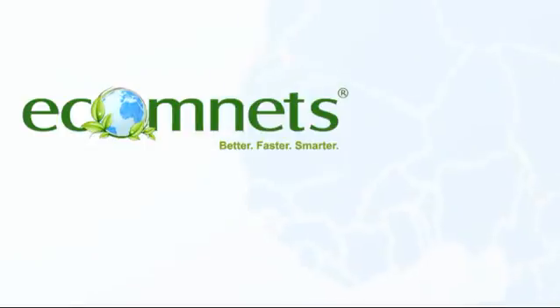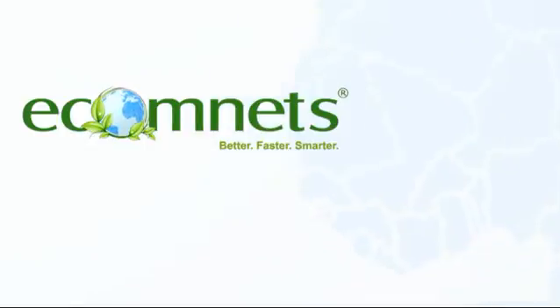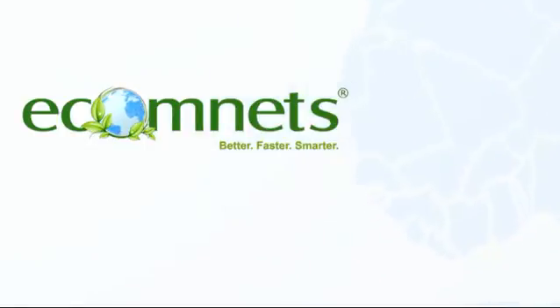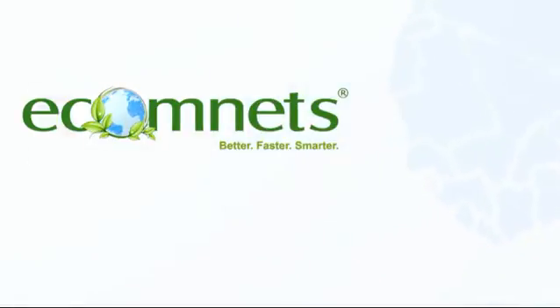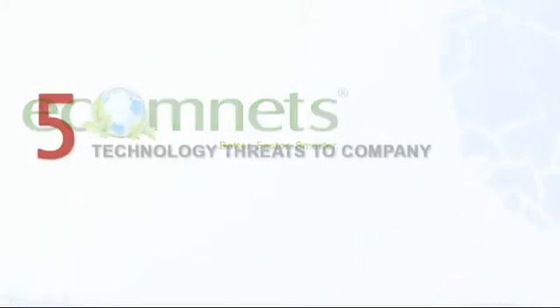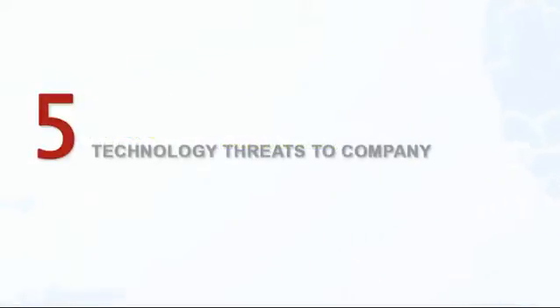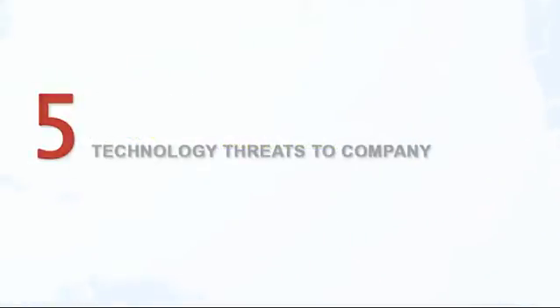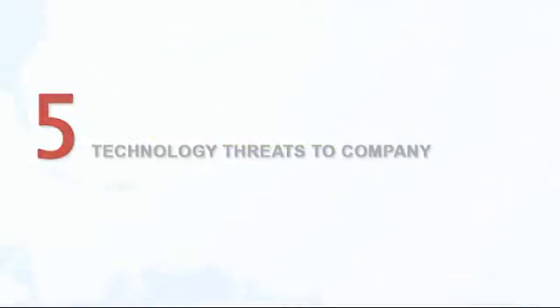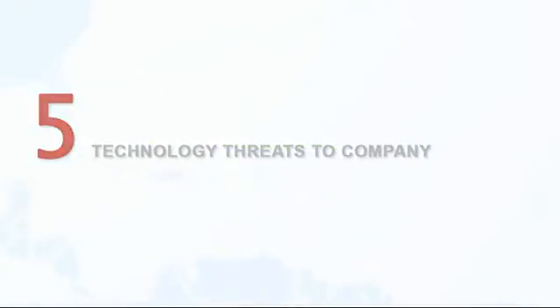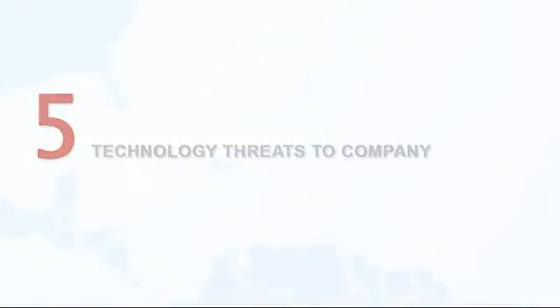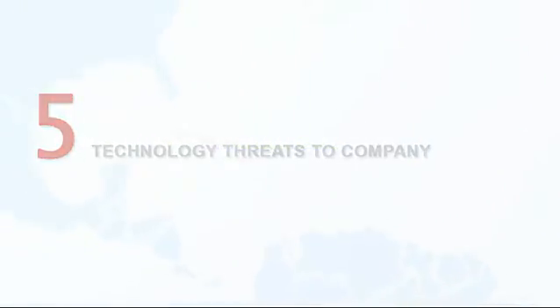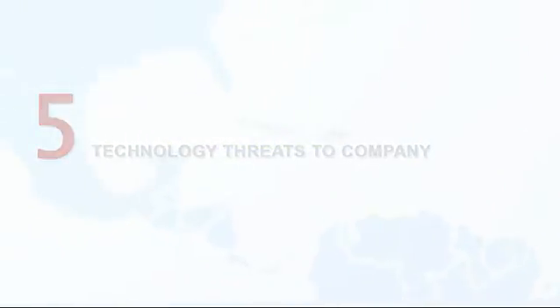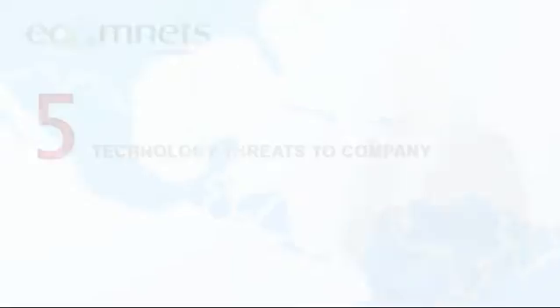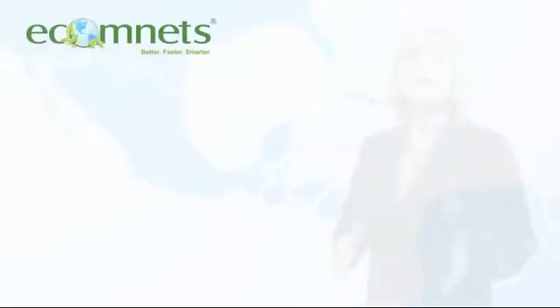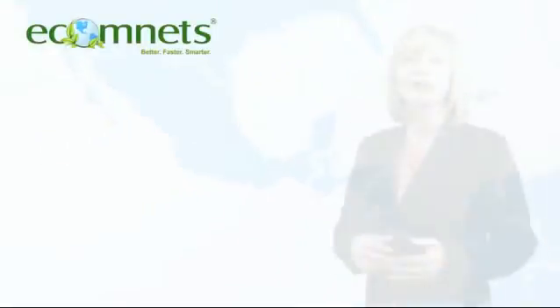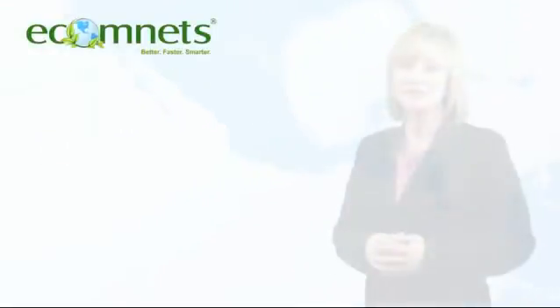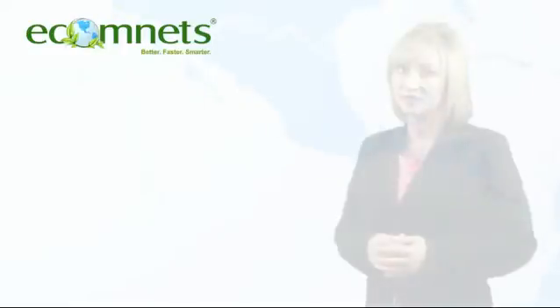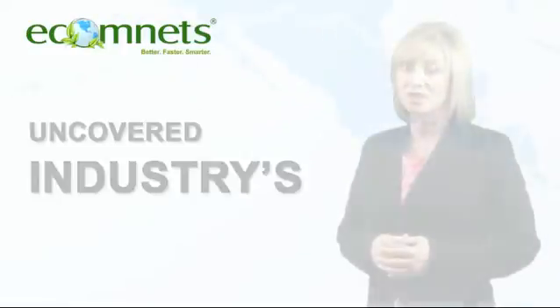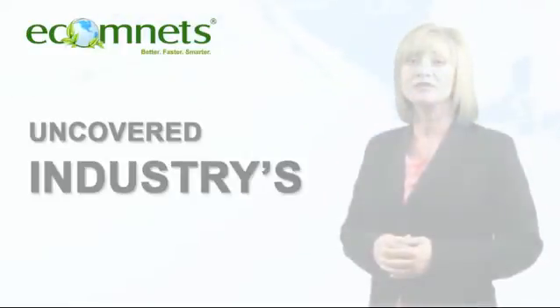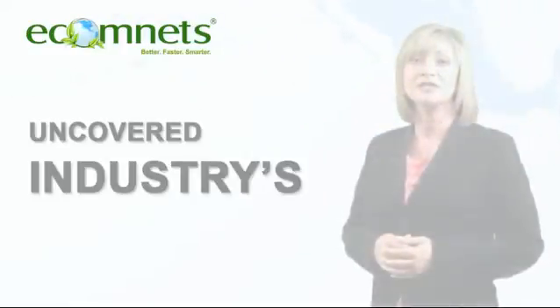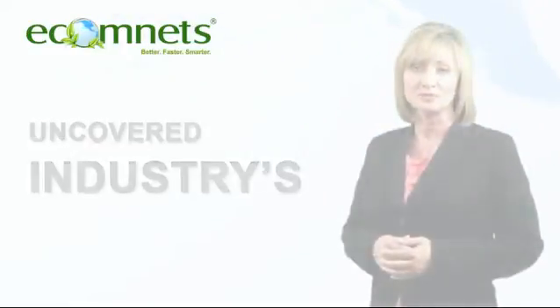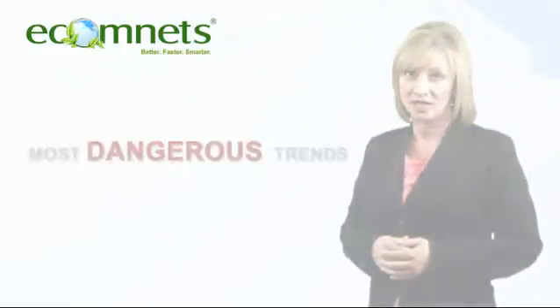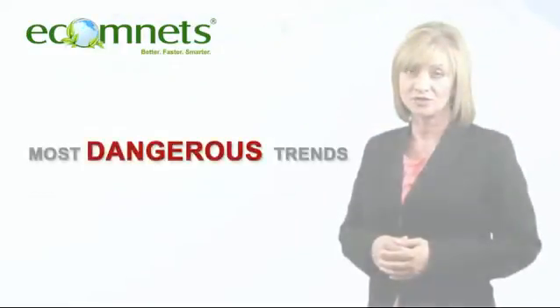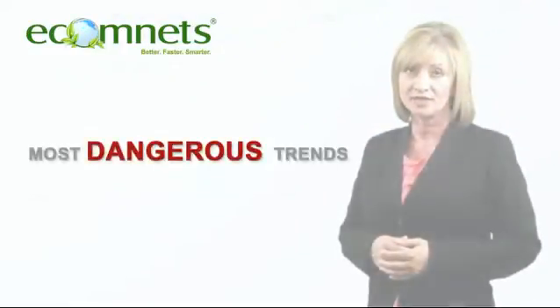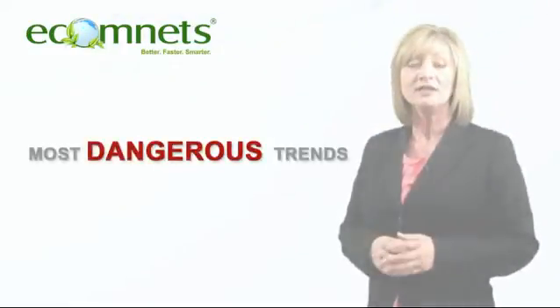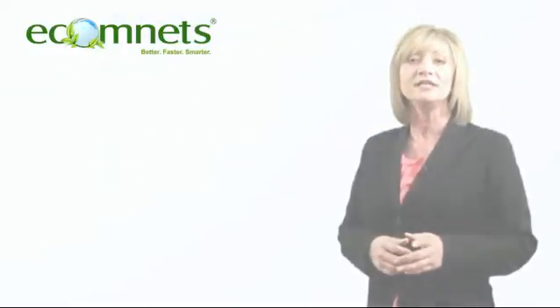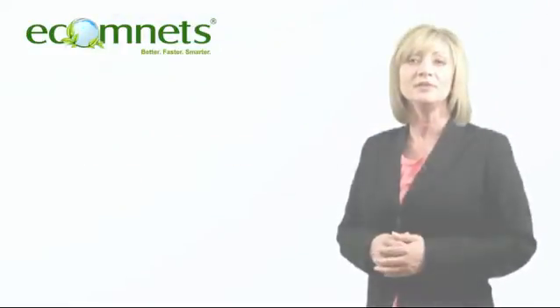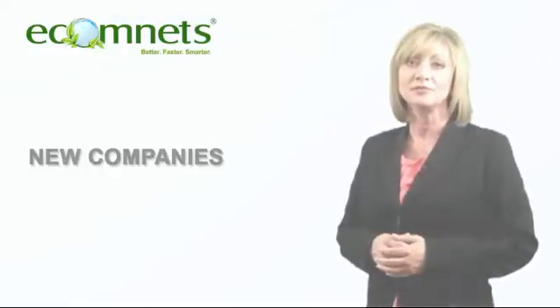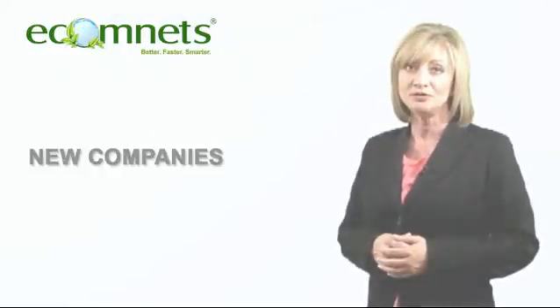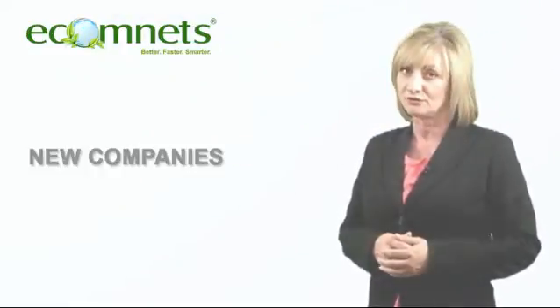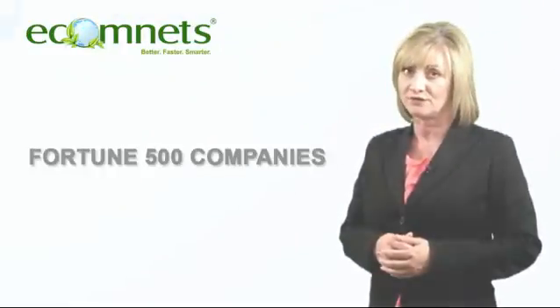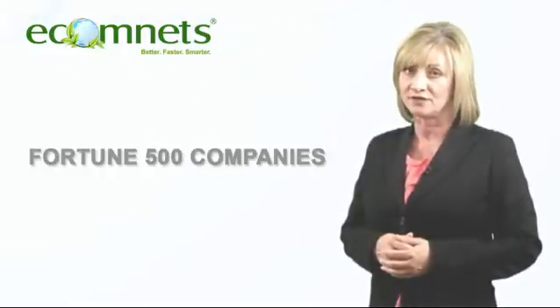Do you know what the top 5 technology threats to your company are? Ecomnet's recent research uncovered the industry's most dangerous trends facing companies from you to the Fortune 500.